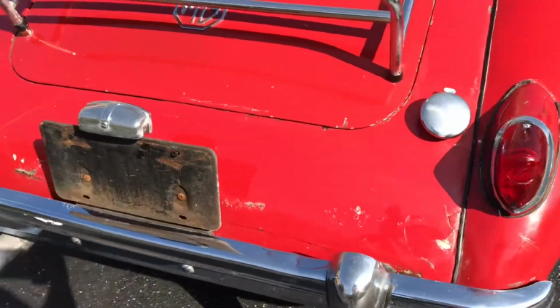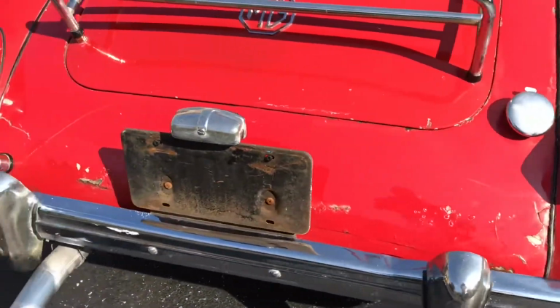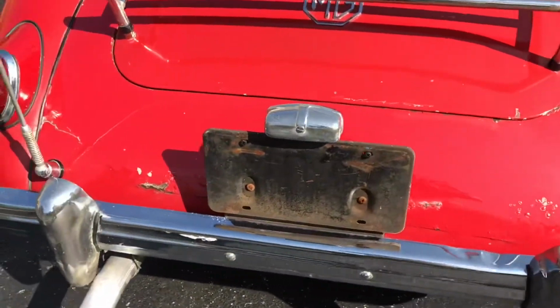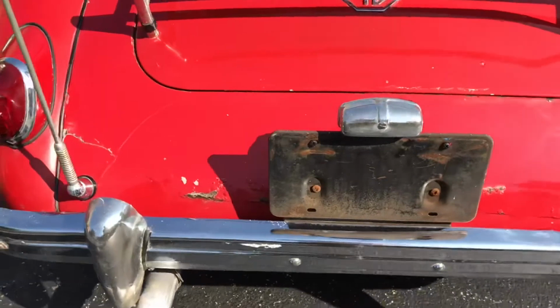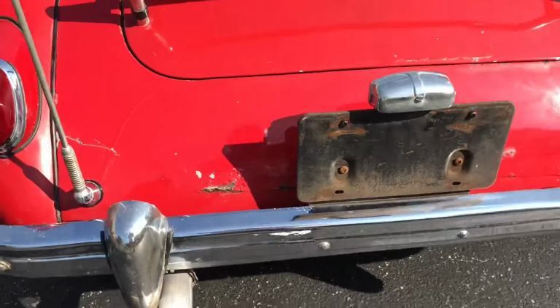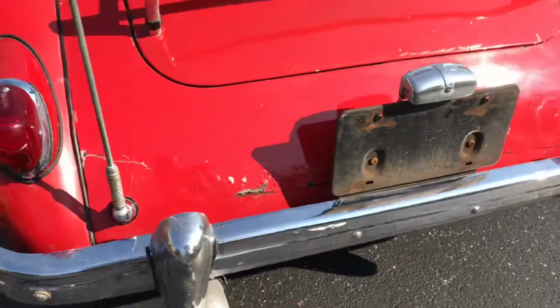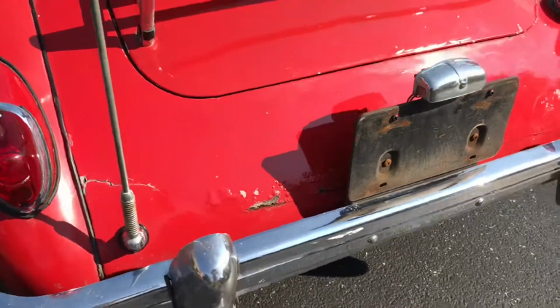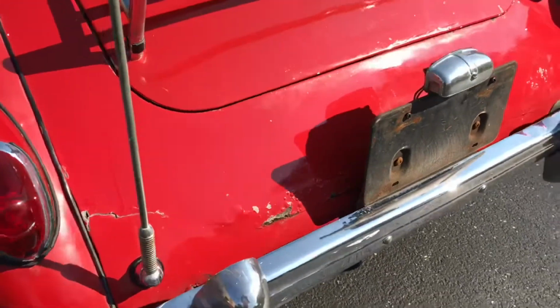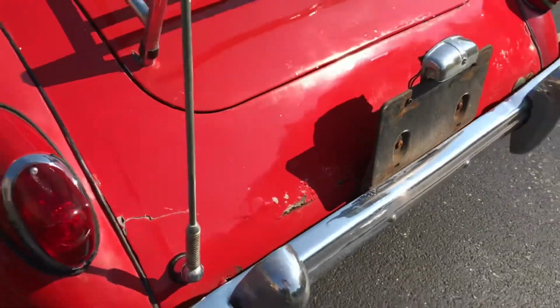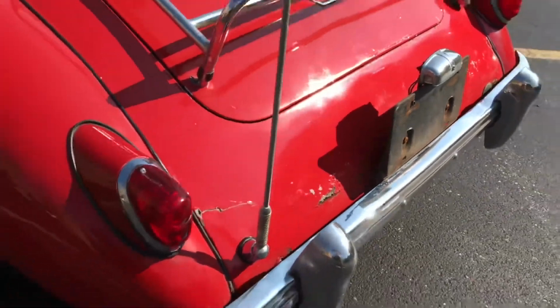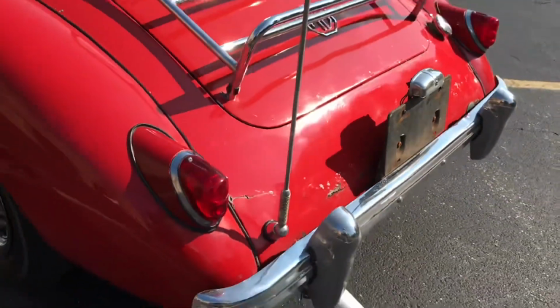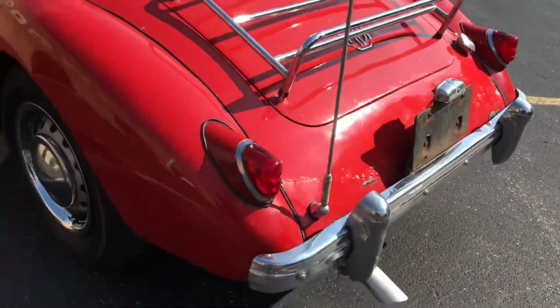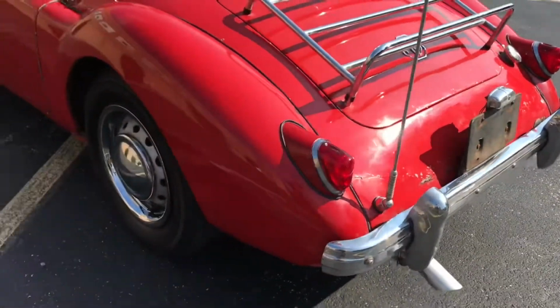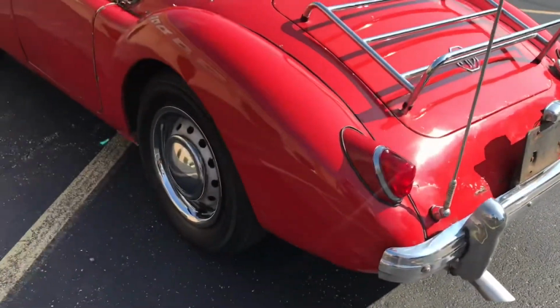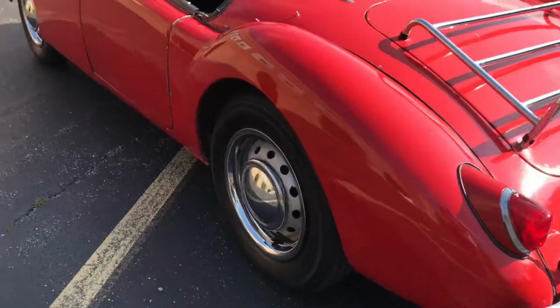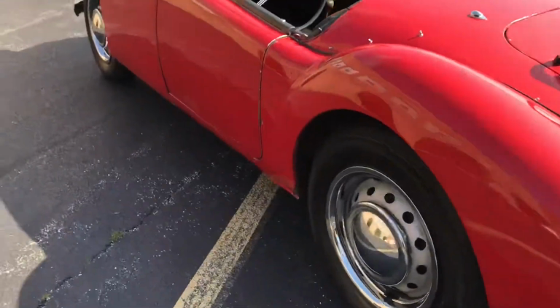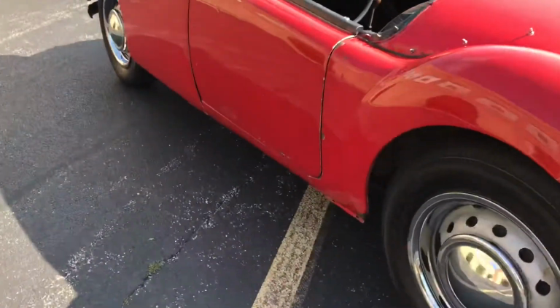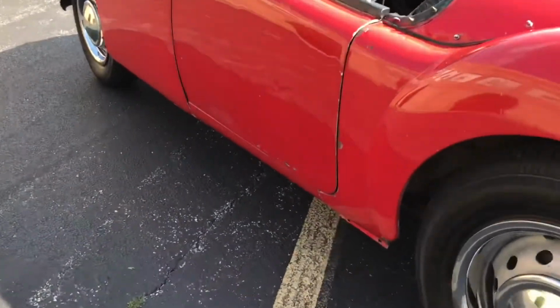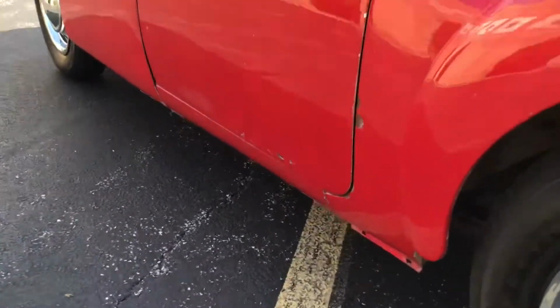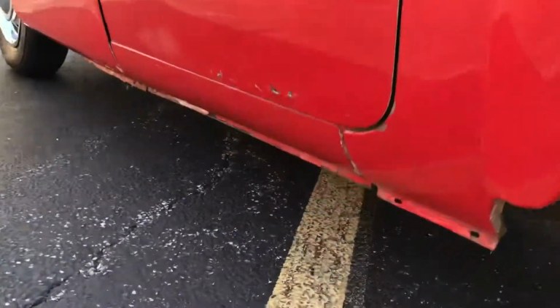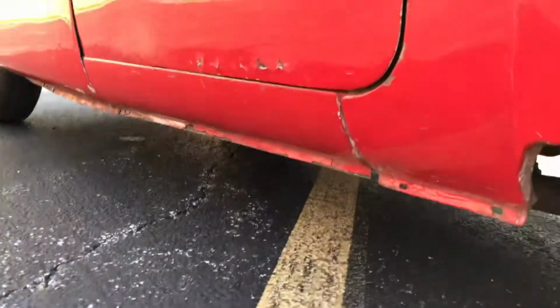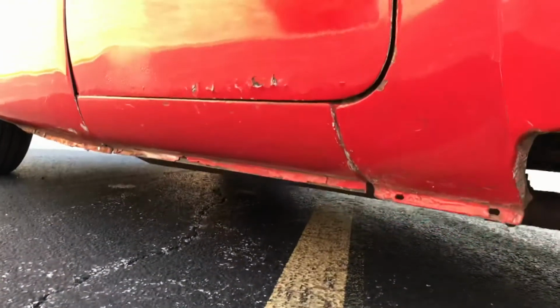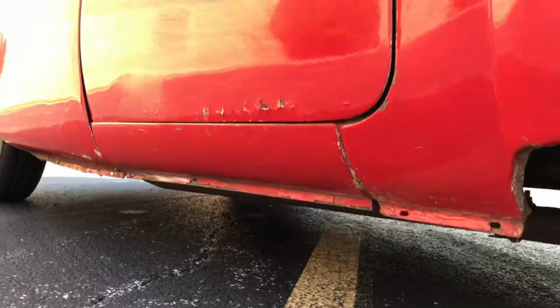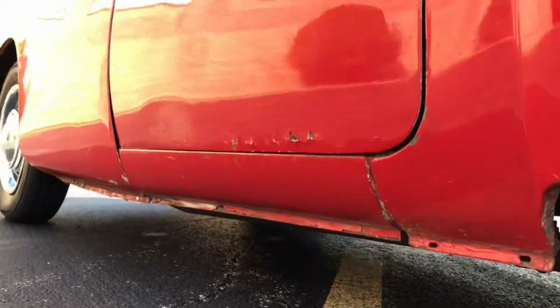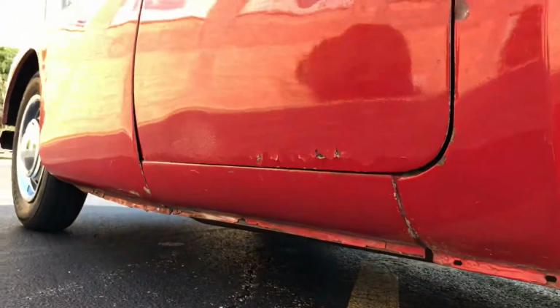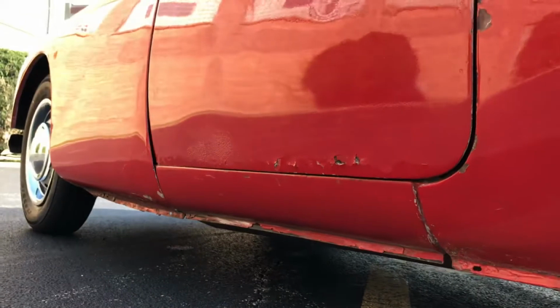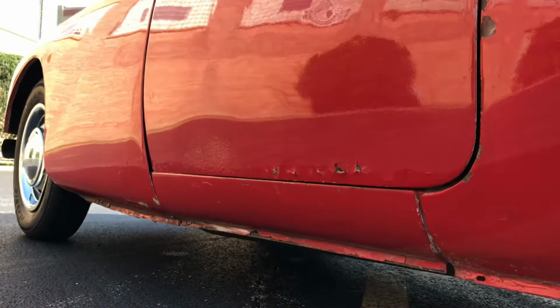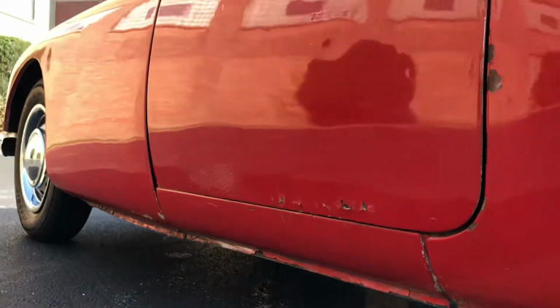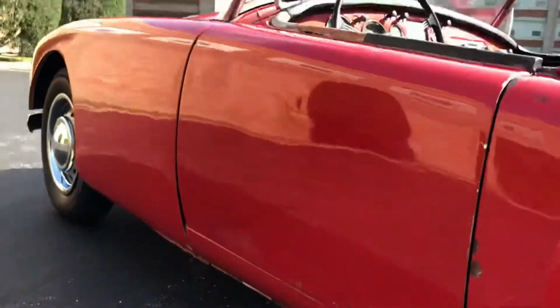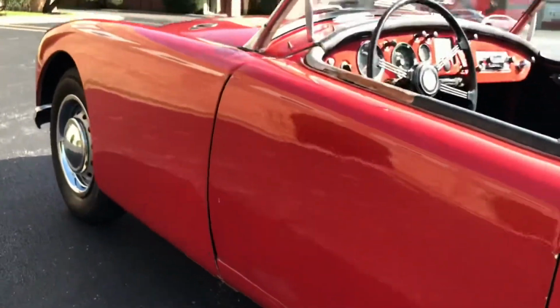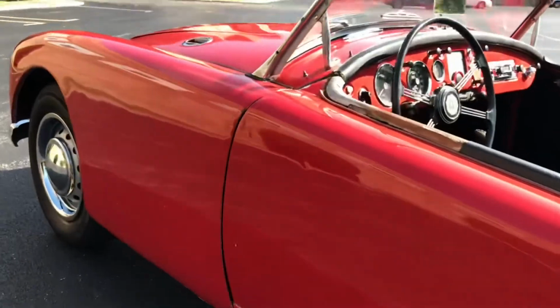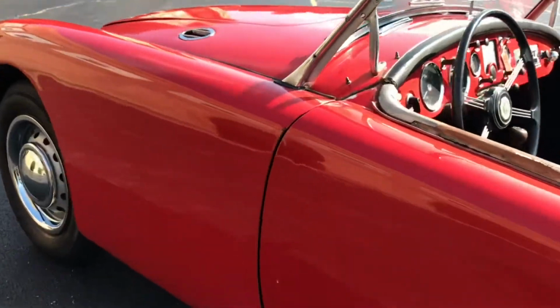Here's the ugliest part of the car — all those bubbles around the license plate, as well as a crack in the paint by the tail light. You can see a bunch of chips there along the door crease, as well as some blistering down at the bottom of the door on the driver's side.